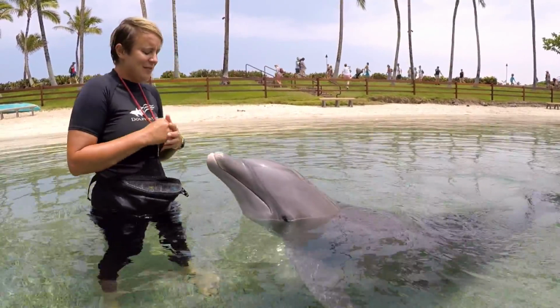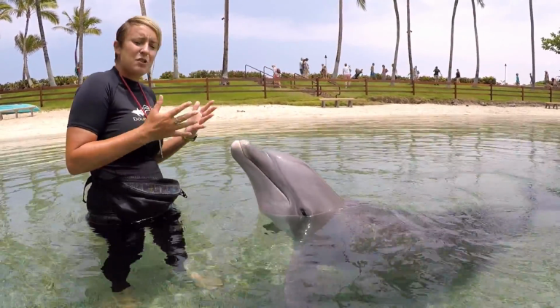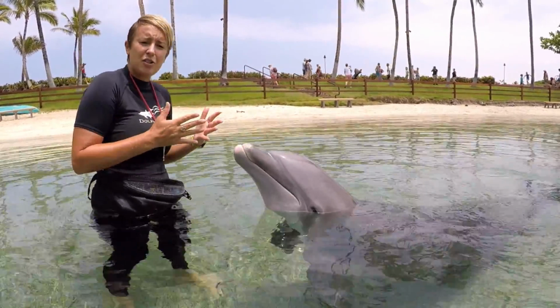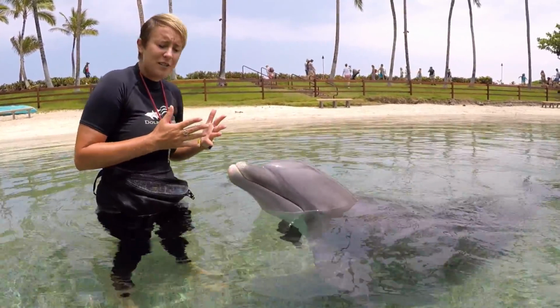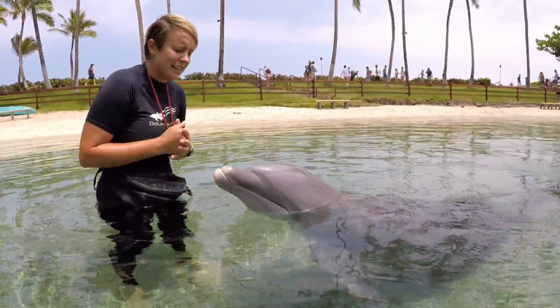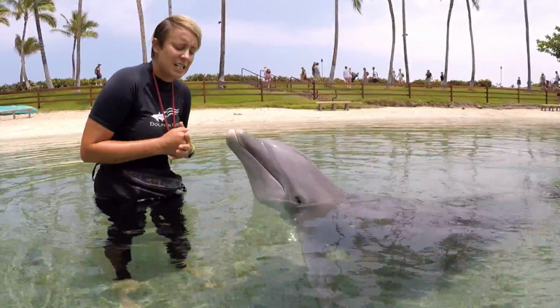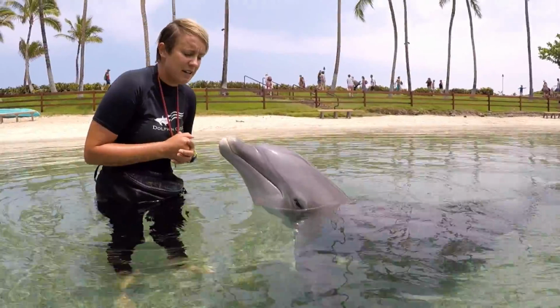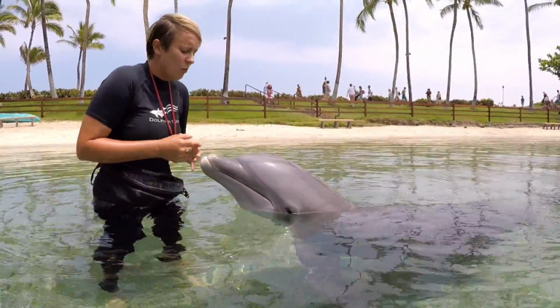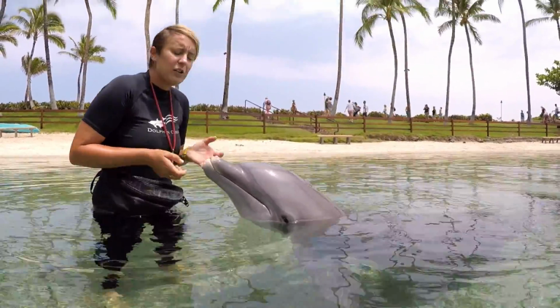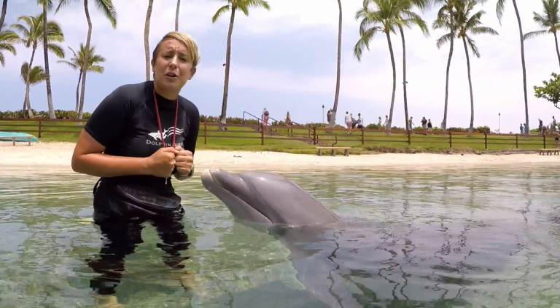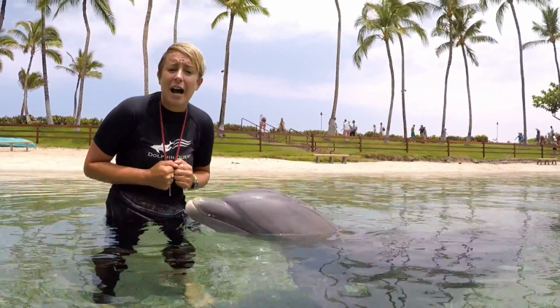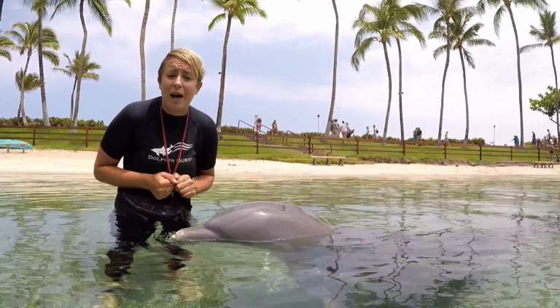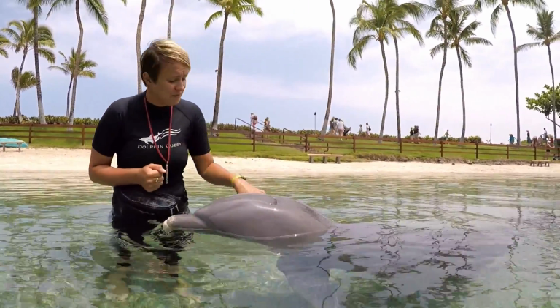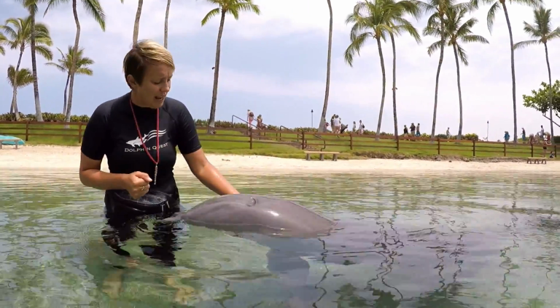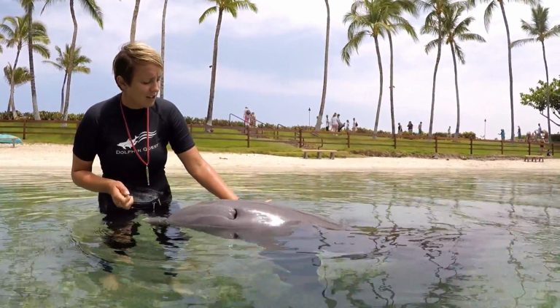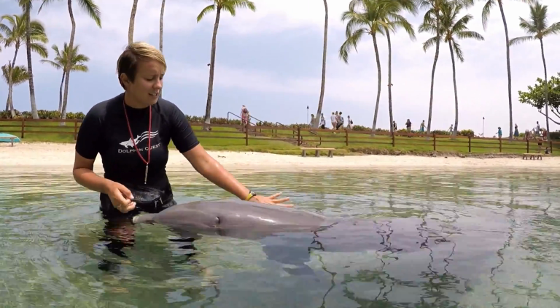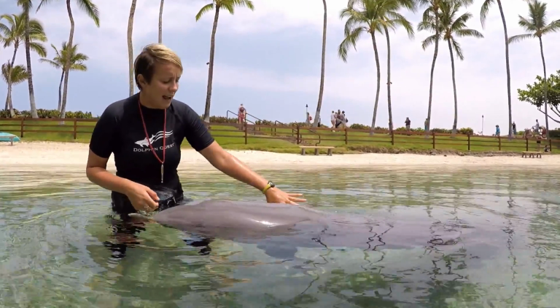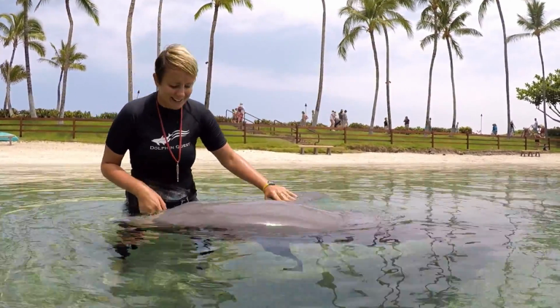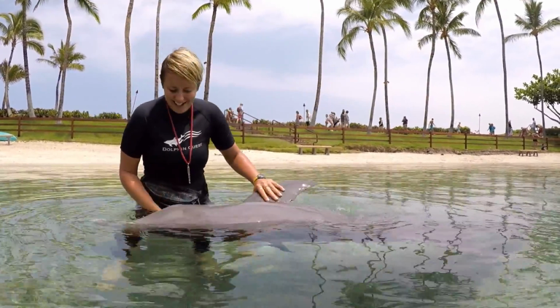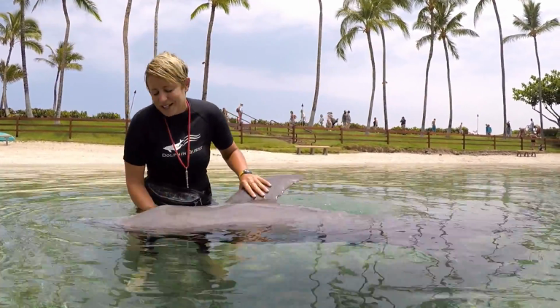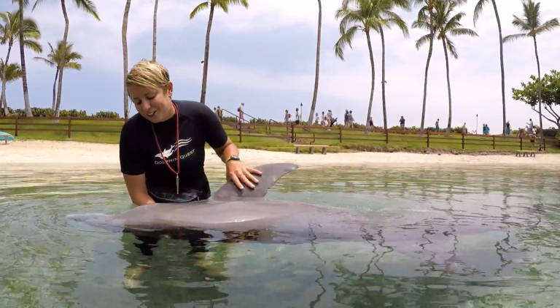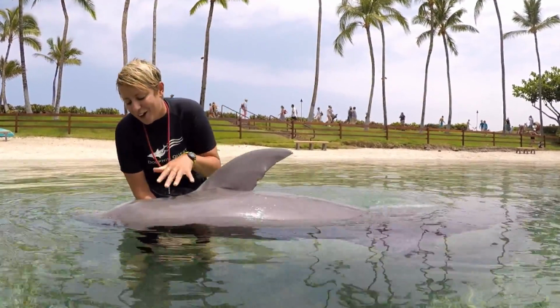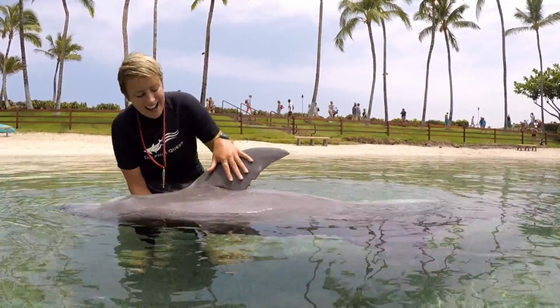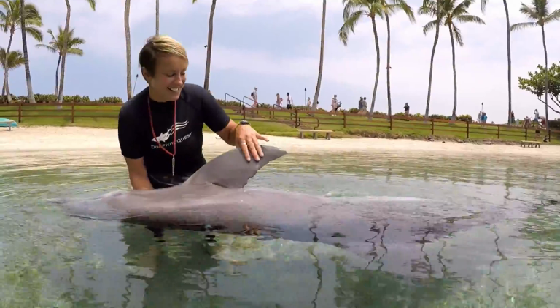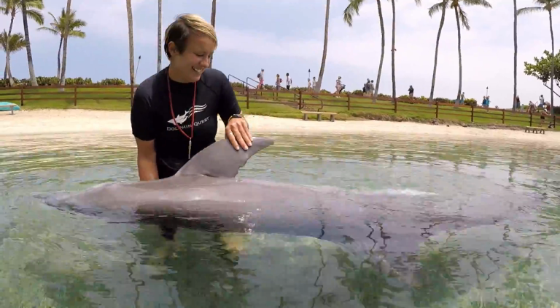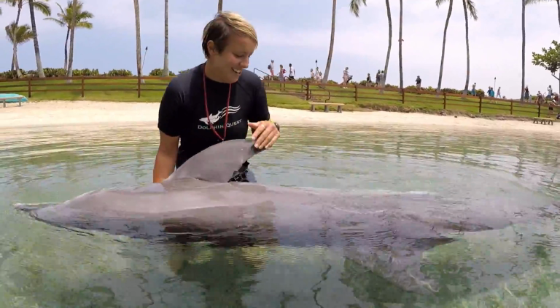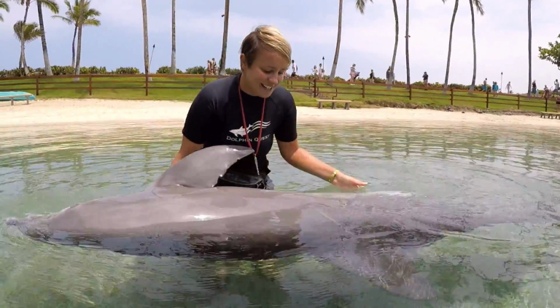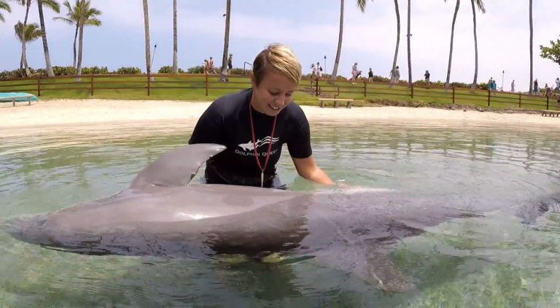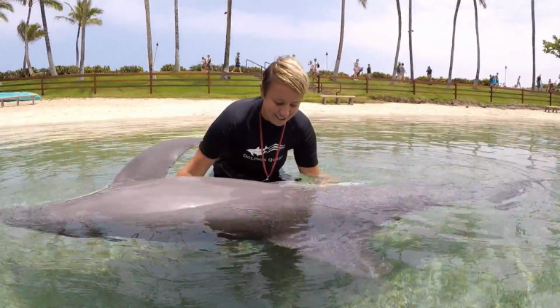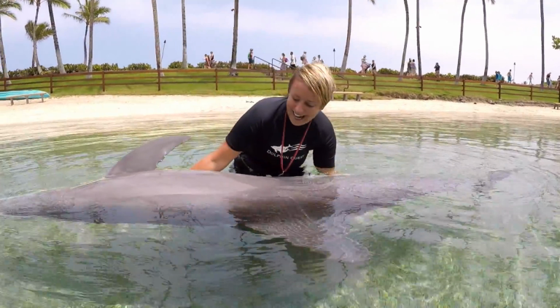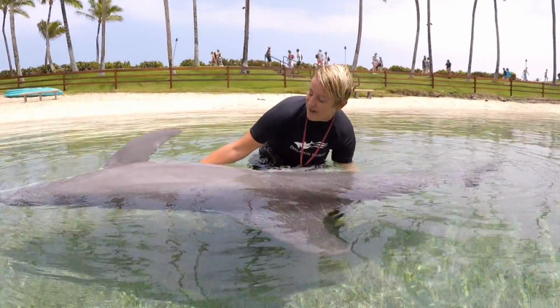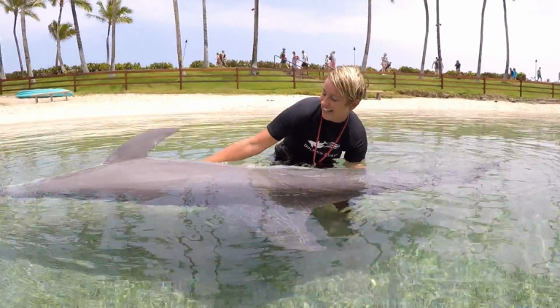During our dolphin daily assessment, we want to look at her entire body, so we ask her to lay out. We can take a look at her eyes and we can take a look at her entire body.